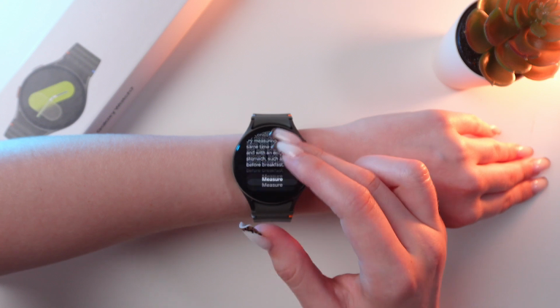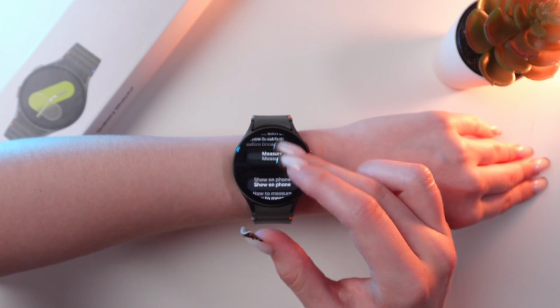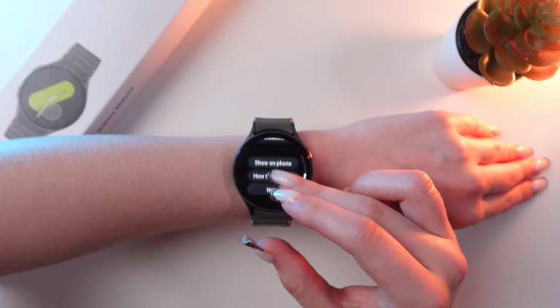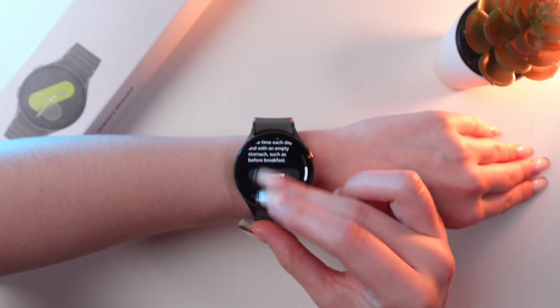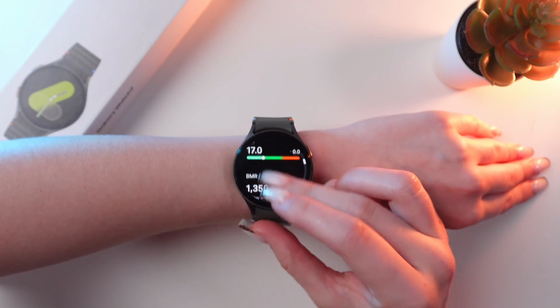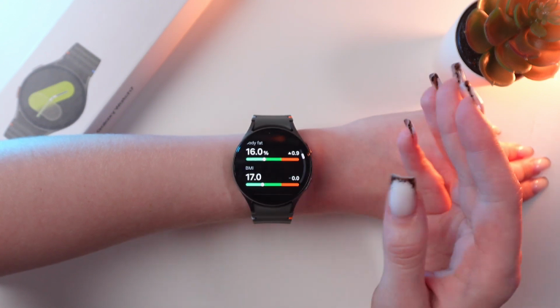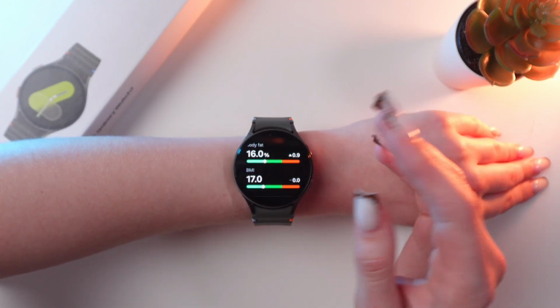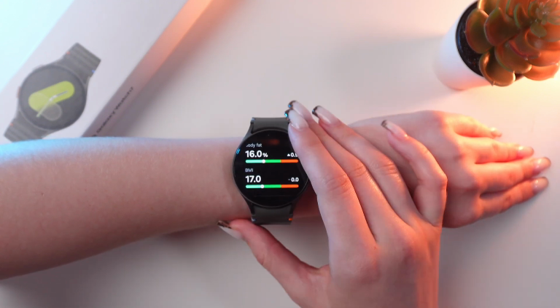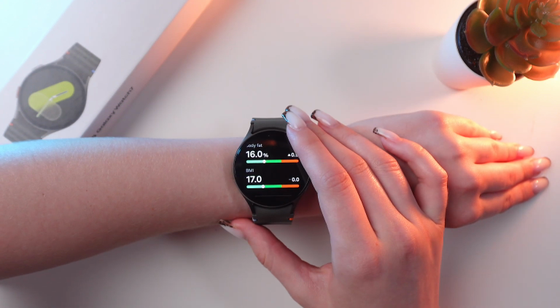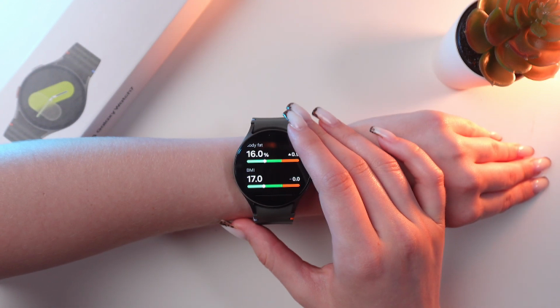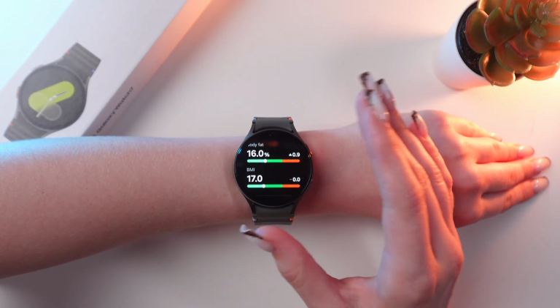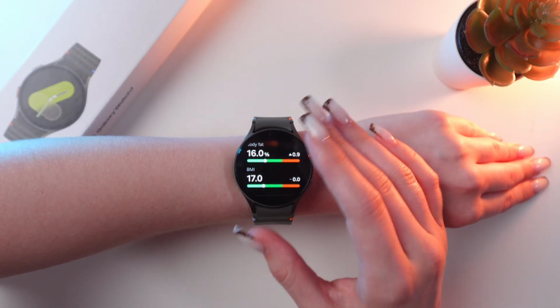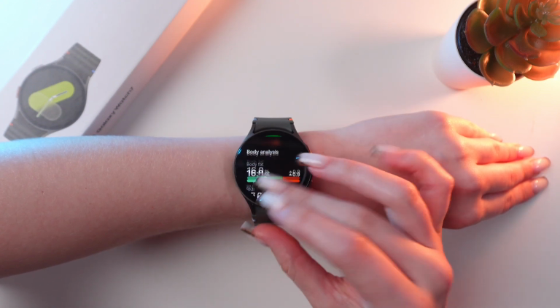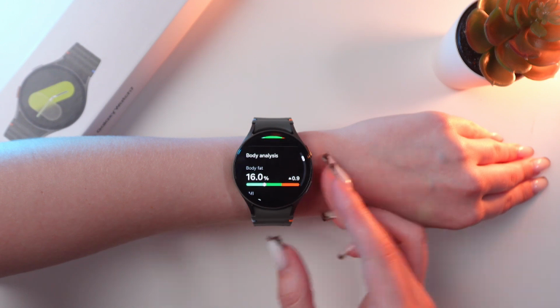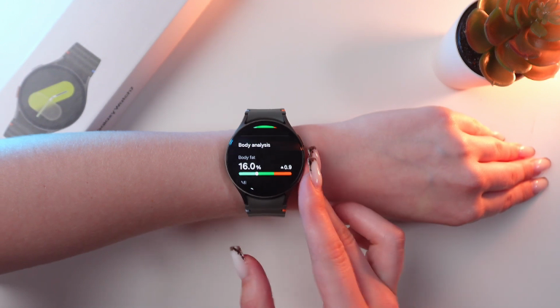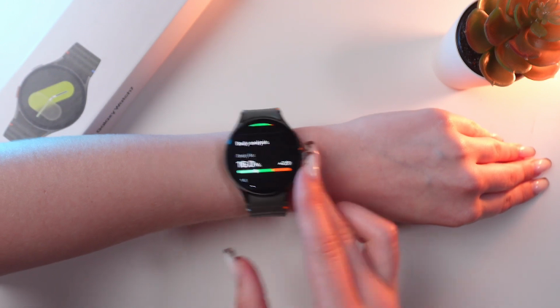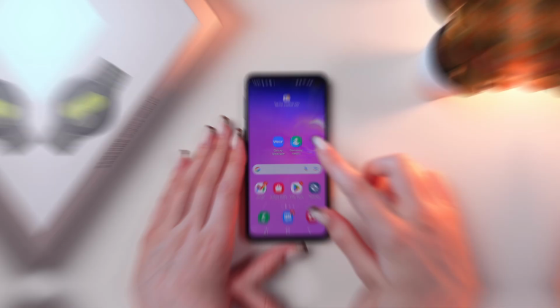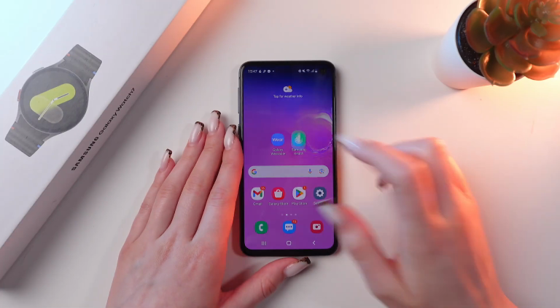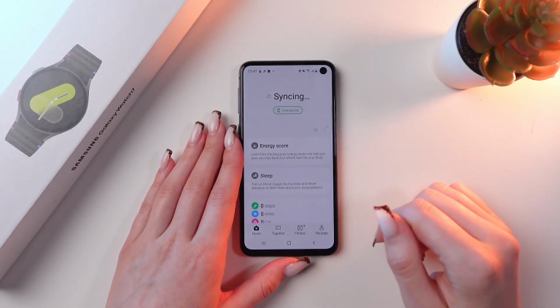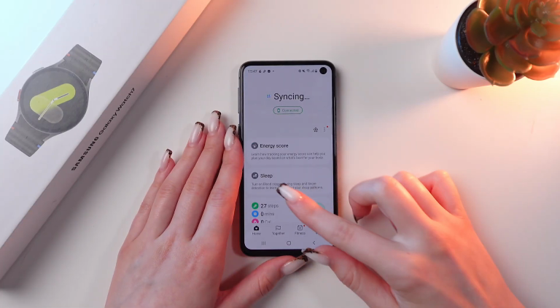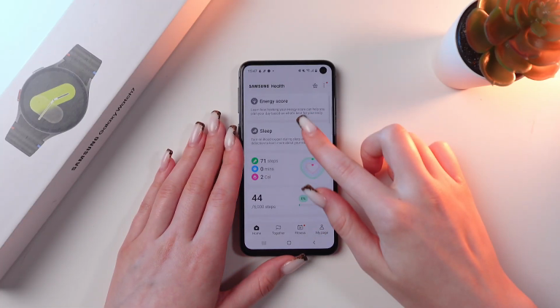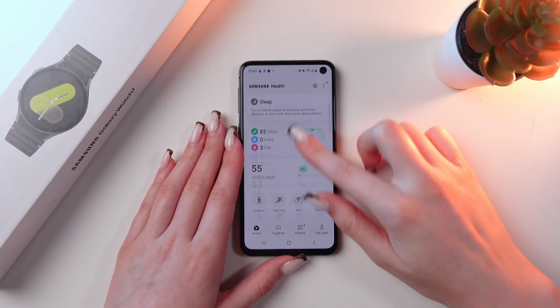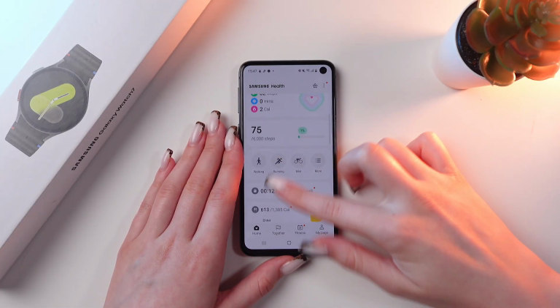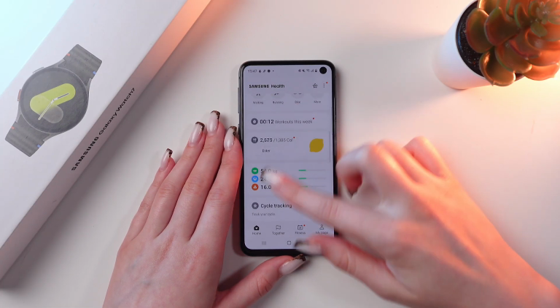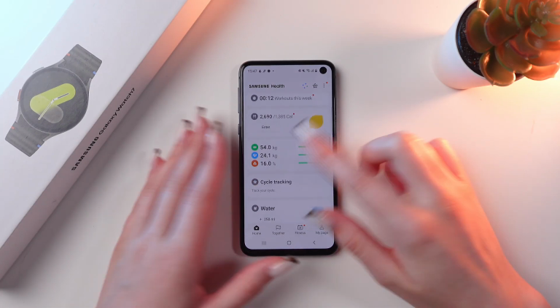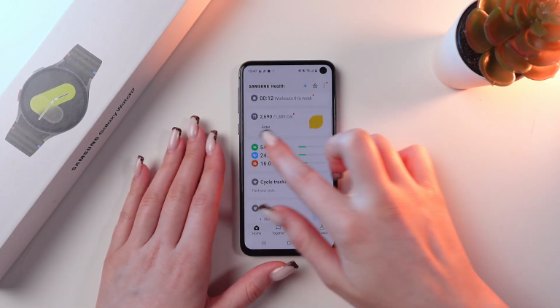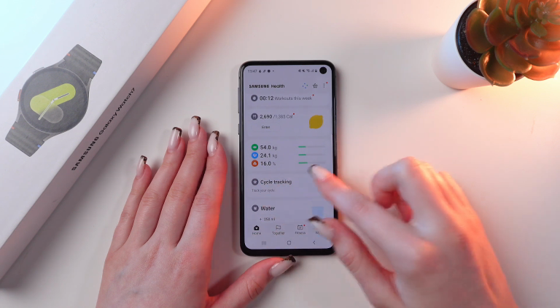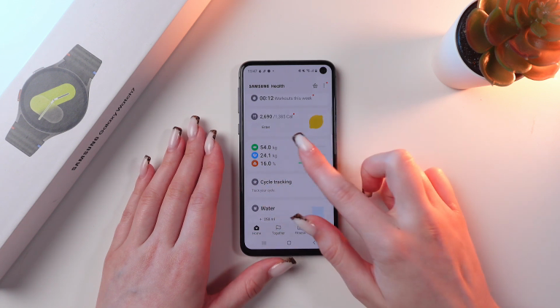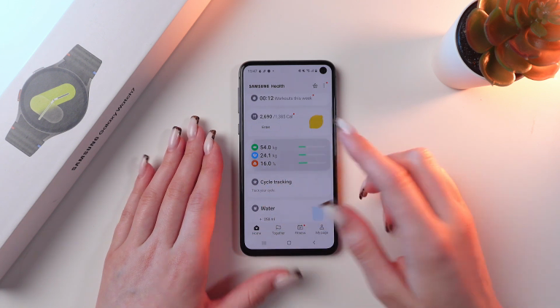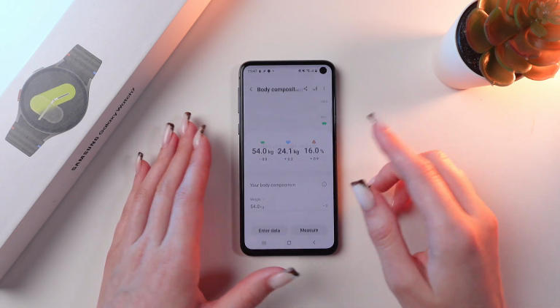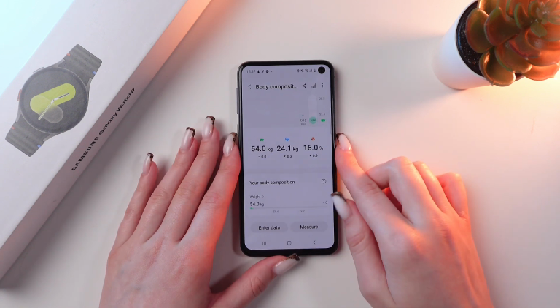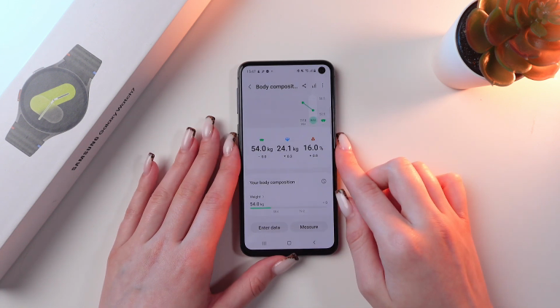Also, all of the results you can find on your phone in the Samsung Health app. Let me show you — let's open this app. If we scroll a little bit, you'll see the tab for body composition measurements.